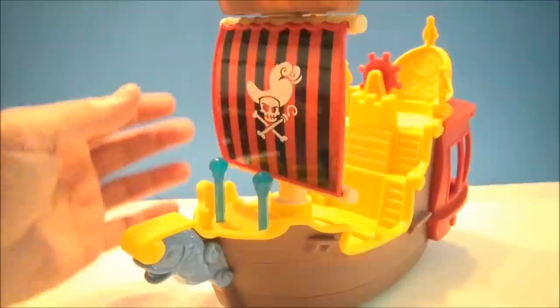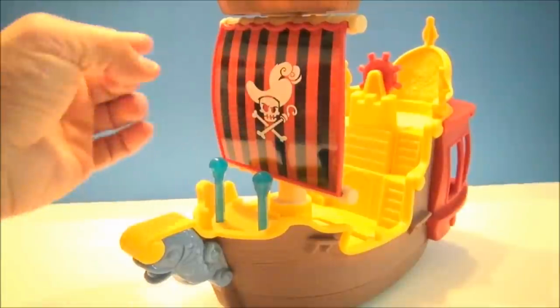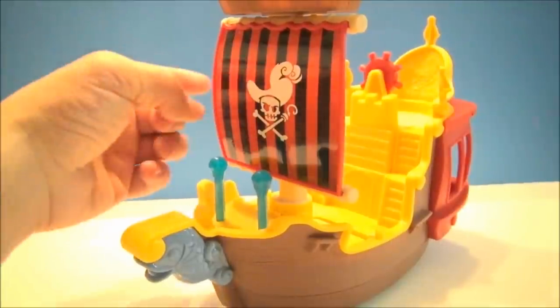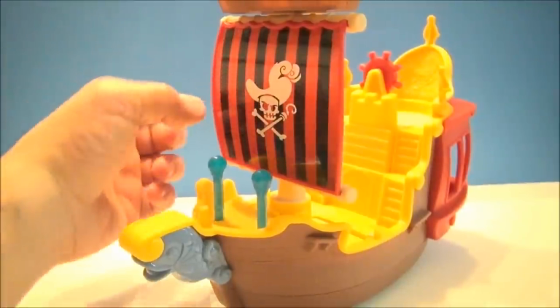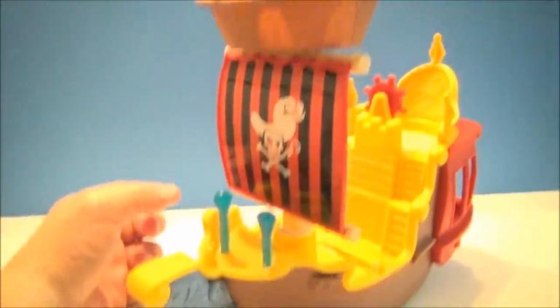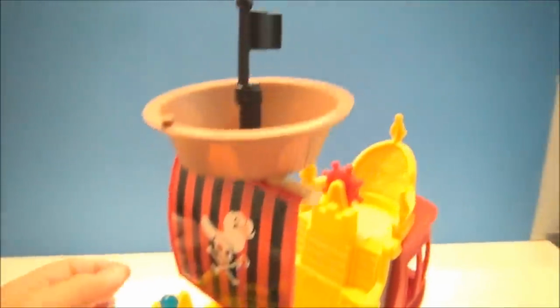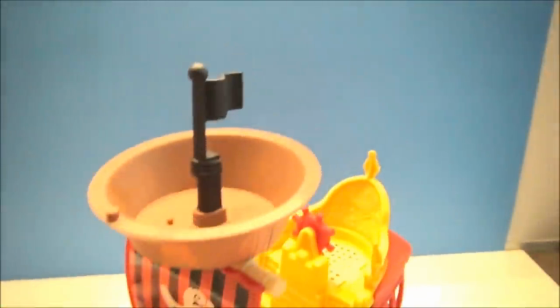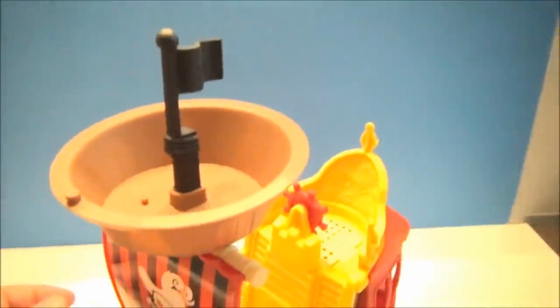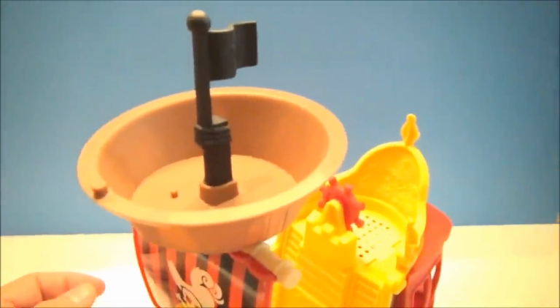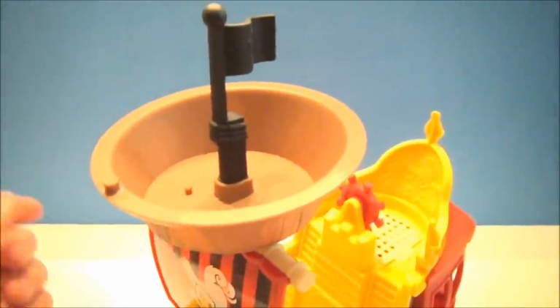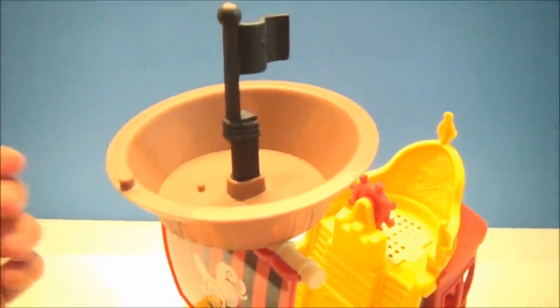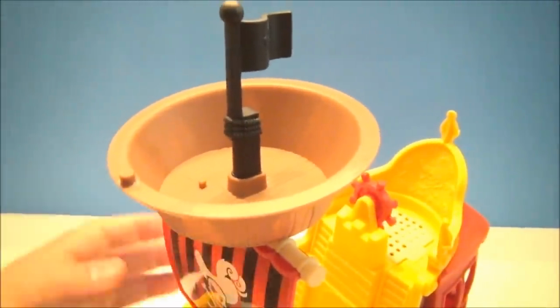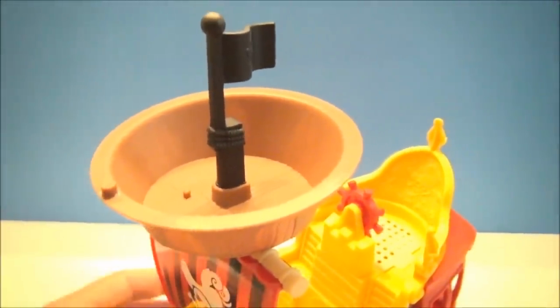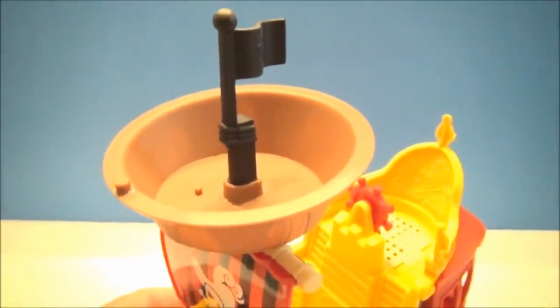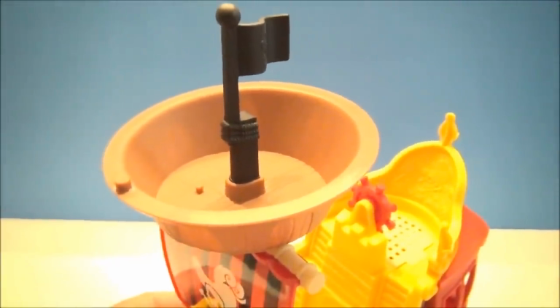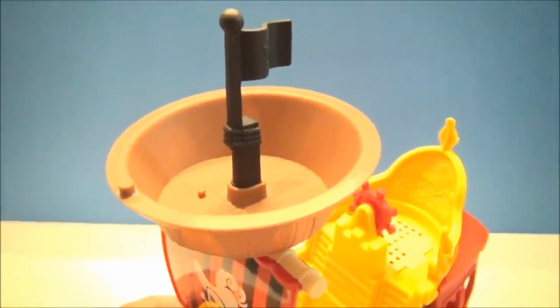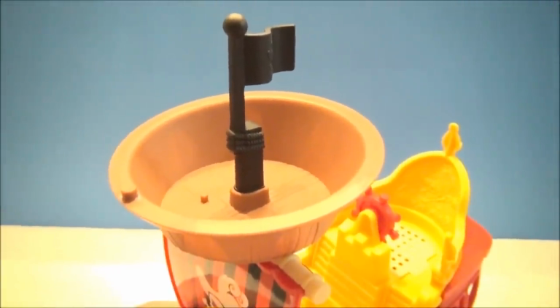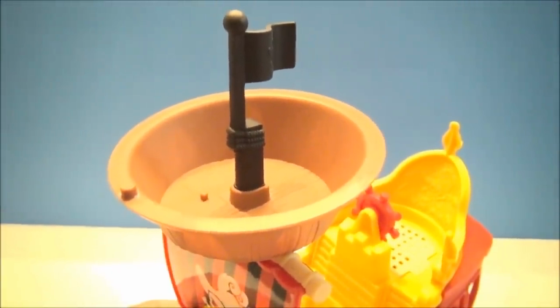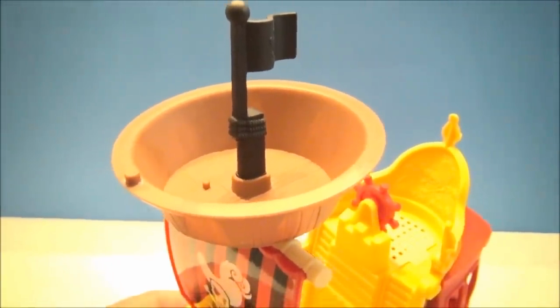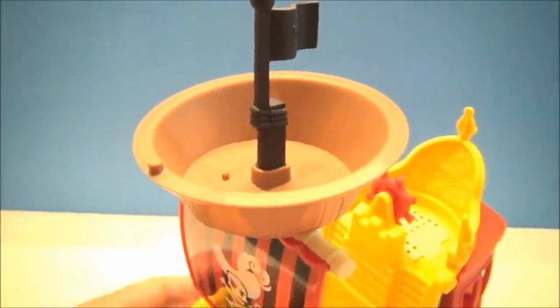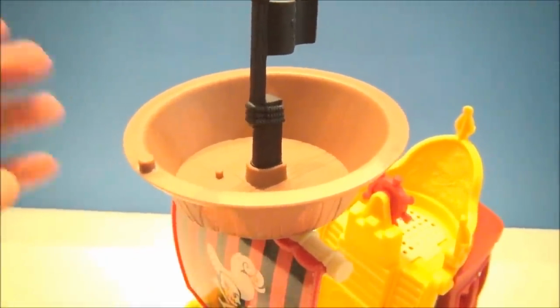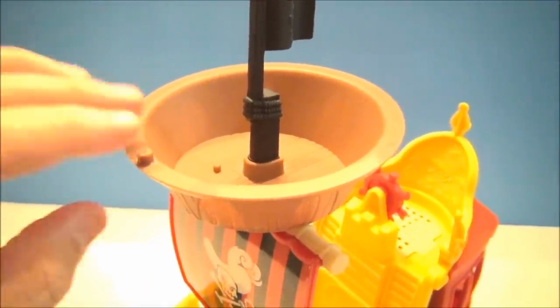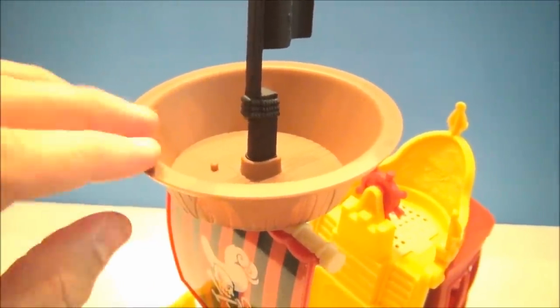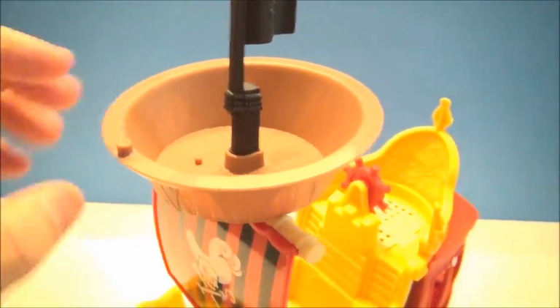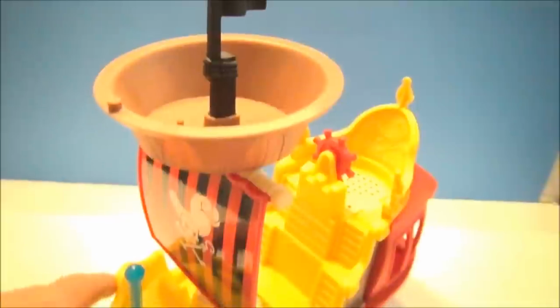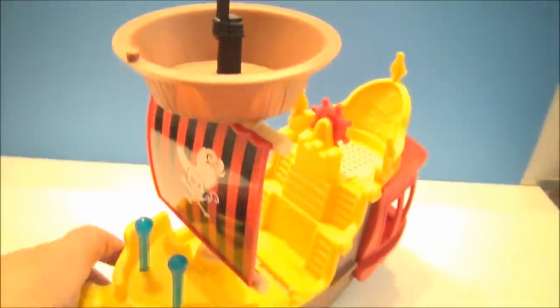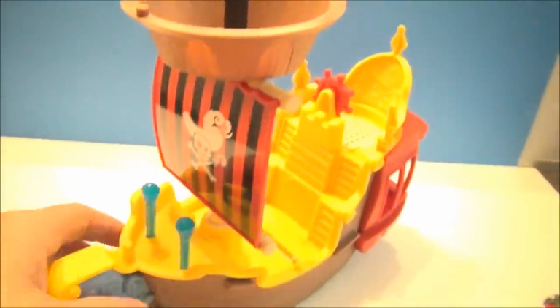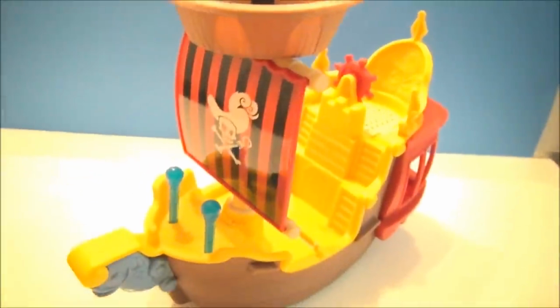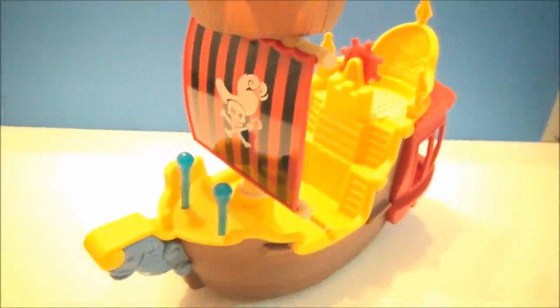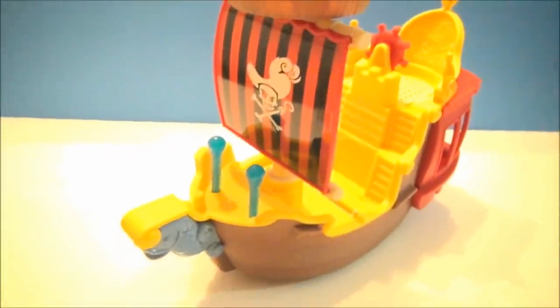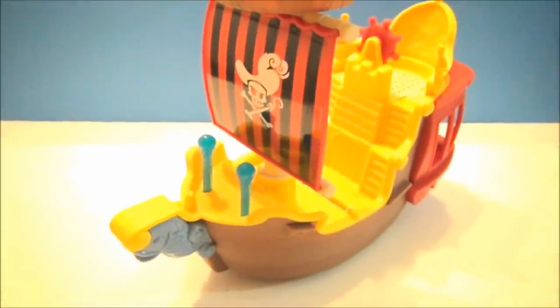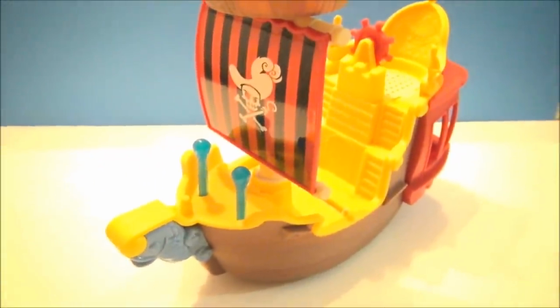It's got a nice plastic sail. The crow's nest is very big — it can accommodate a couple of different figures. You can even put the cannon up there if you so choose. That's the Jolly Roger.